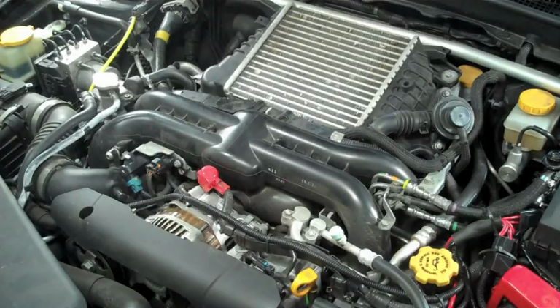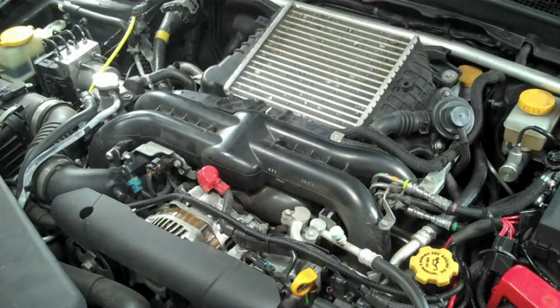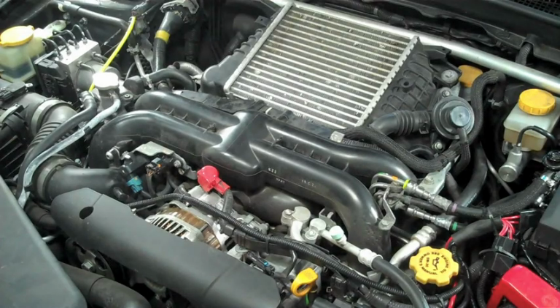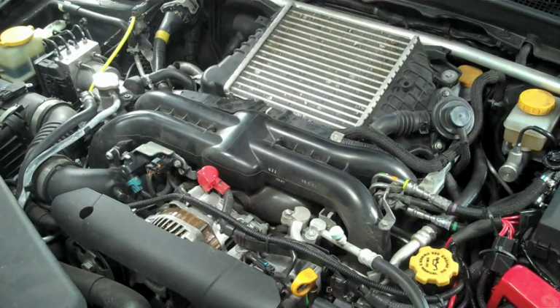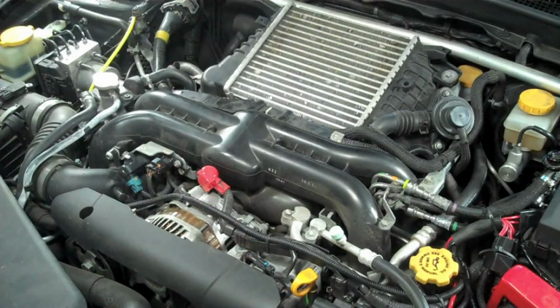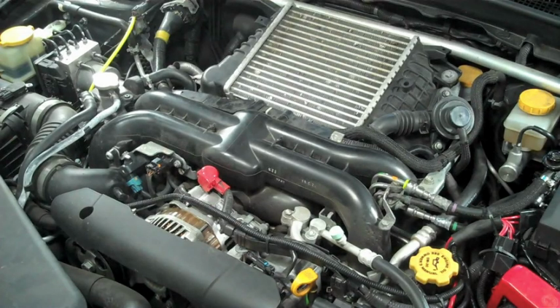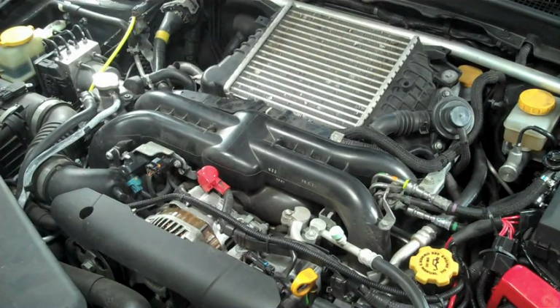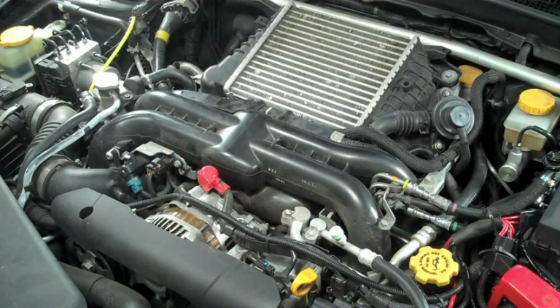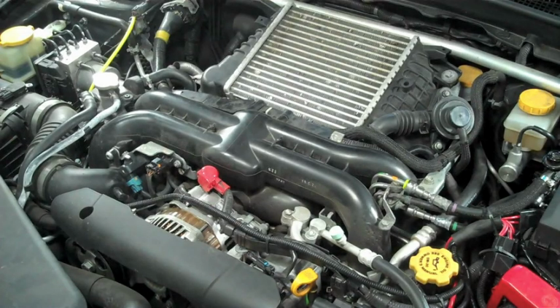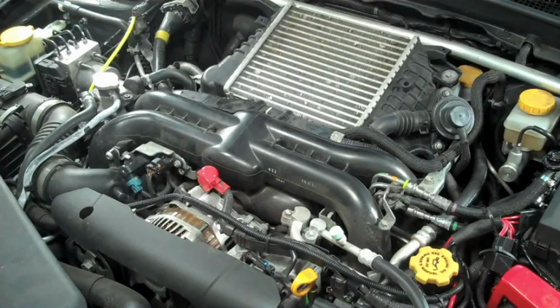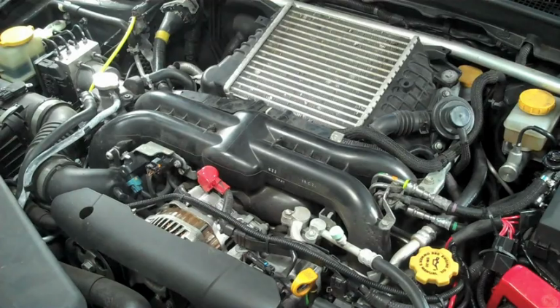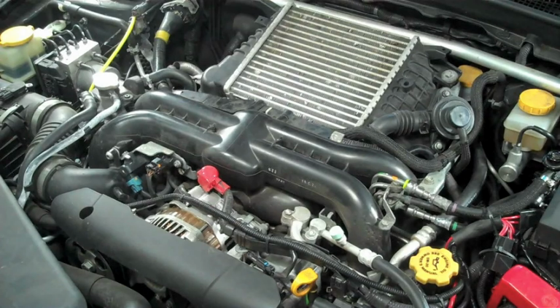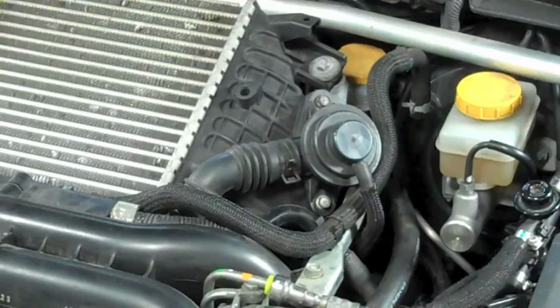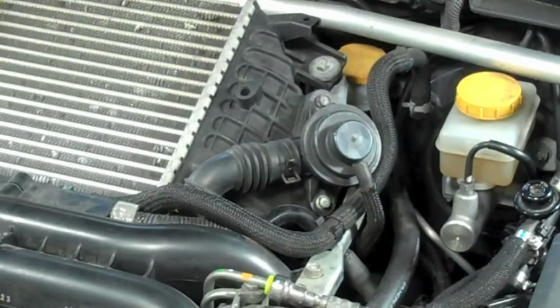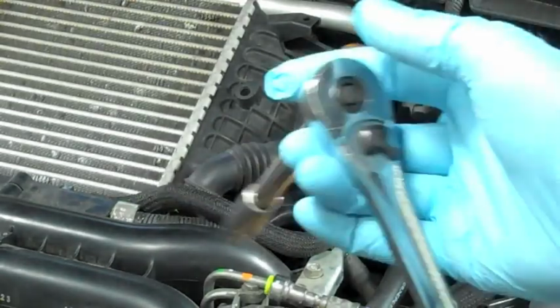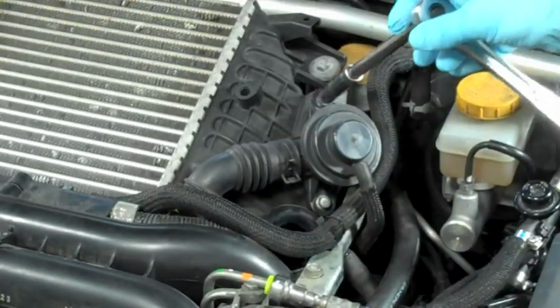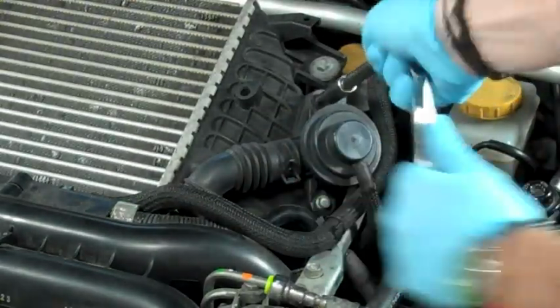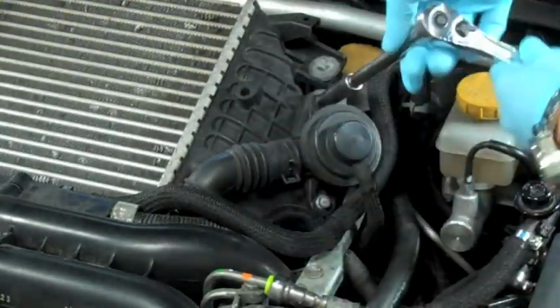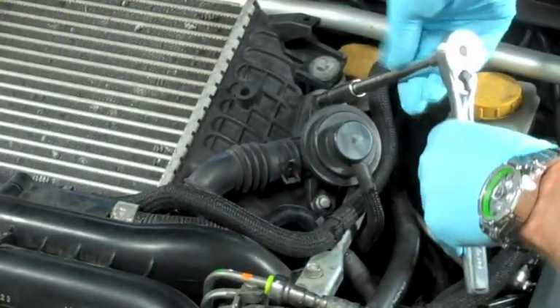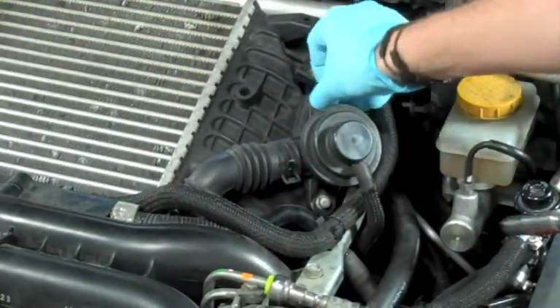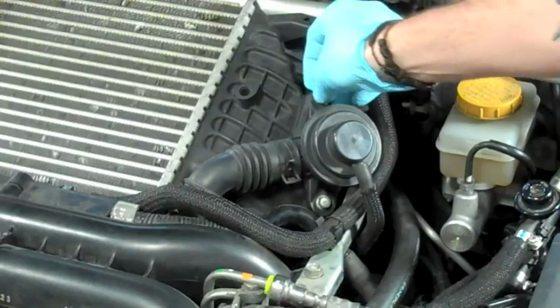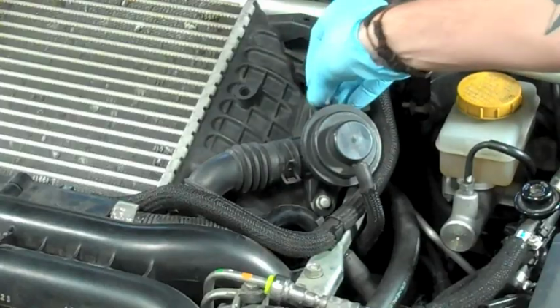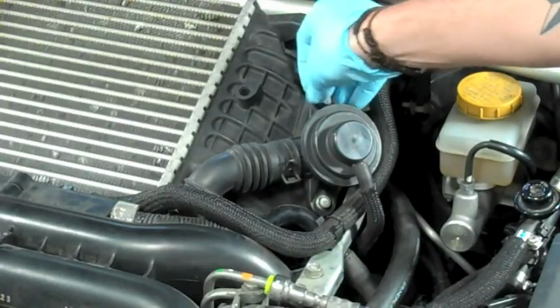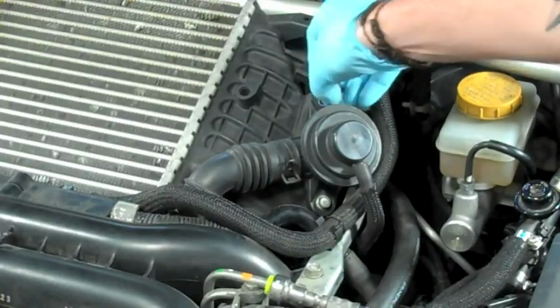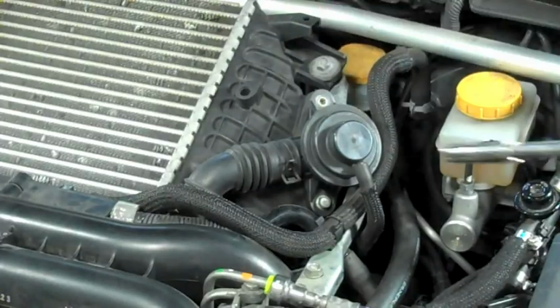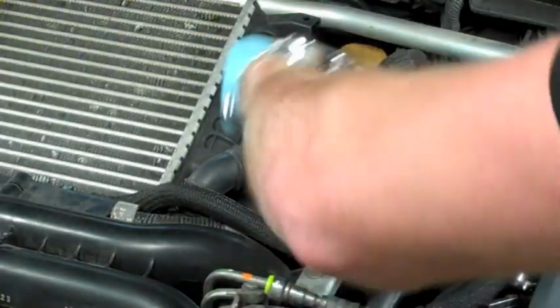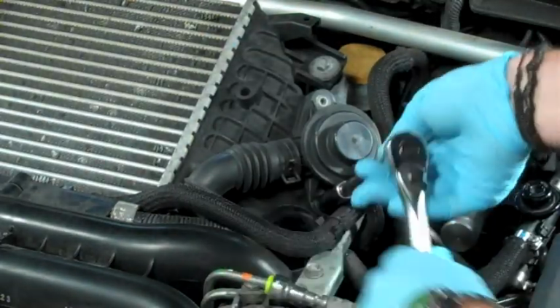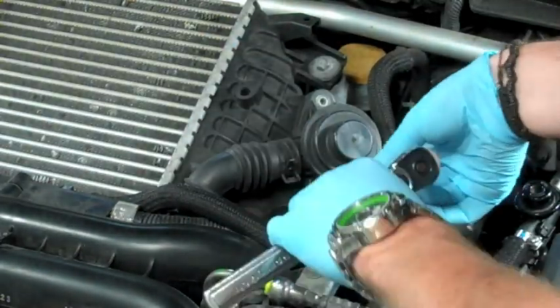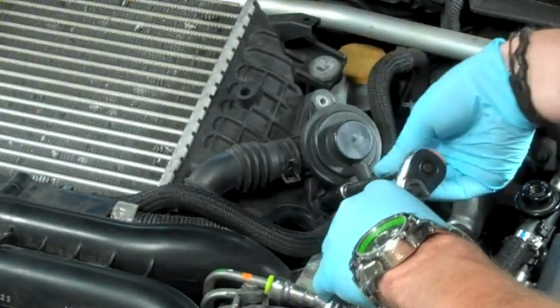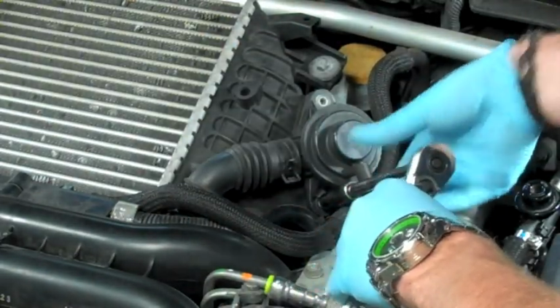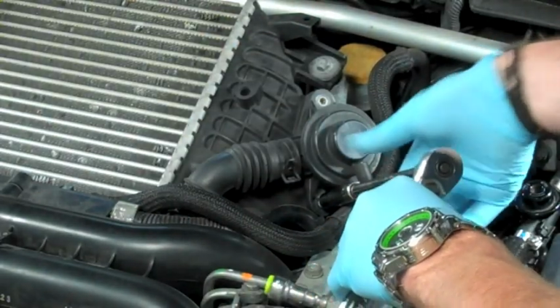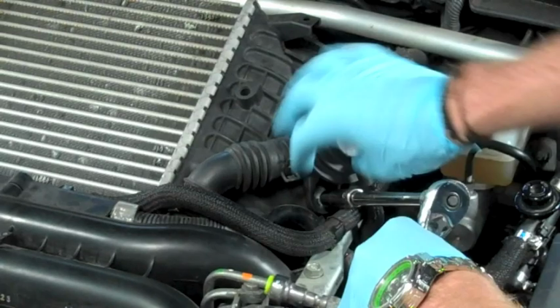If you have an 08 WRX you should be set to go, and if you have an LGT just remove the cover and this is what you'll be left with. To start things off, we're going to take our 10mm socket and unscrew the two bolts on either side of the OEM bypass valve mounted to the top mount intercooler.